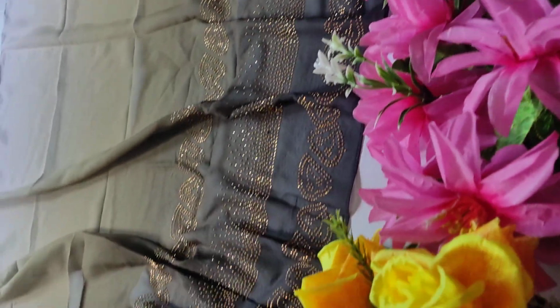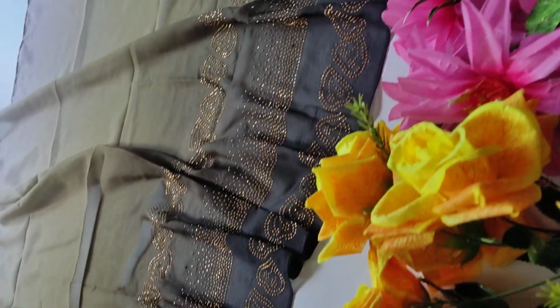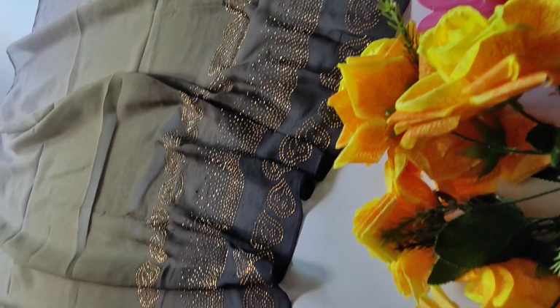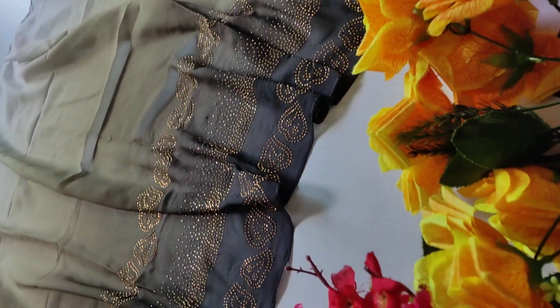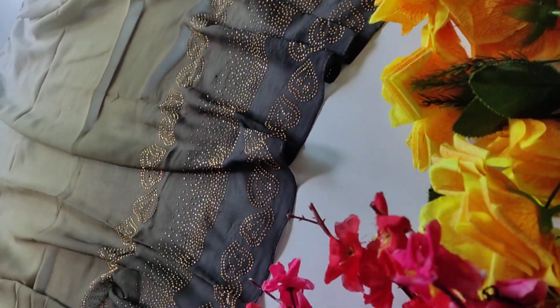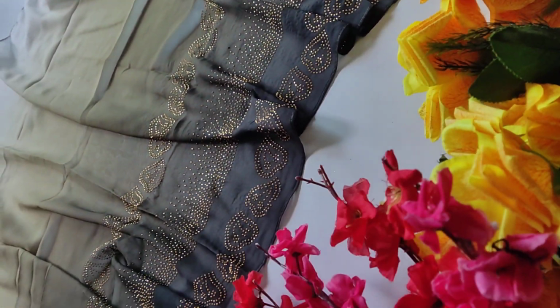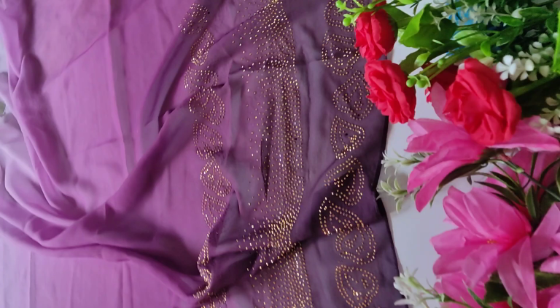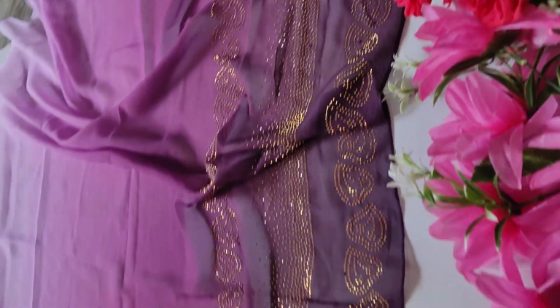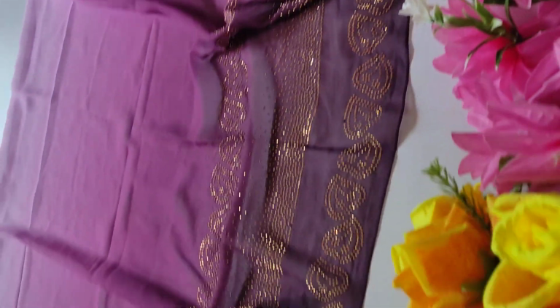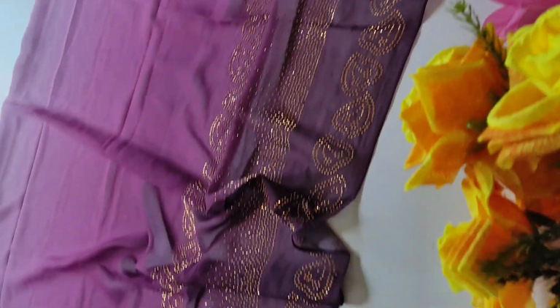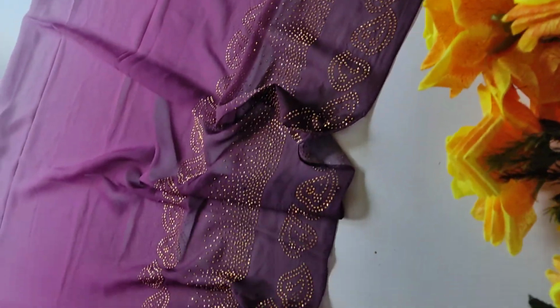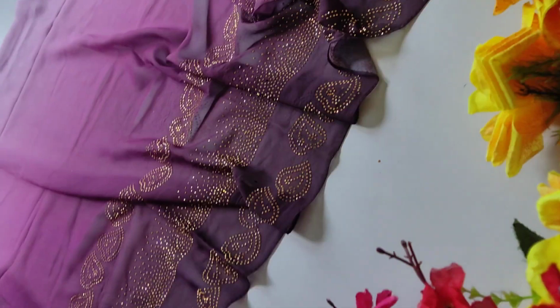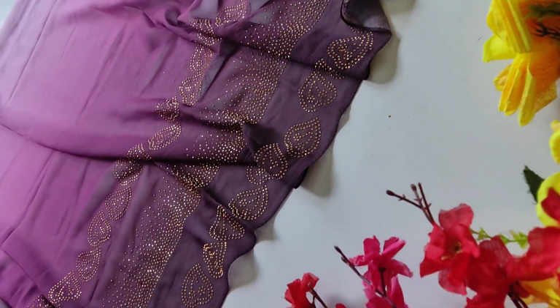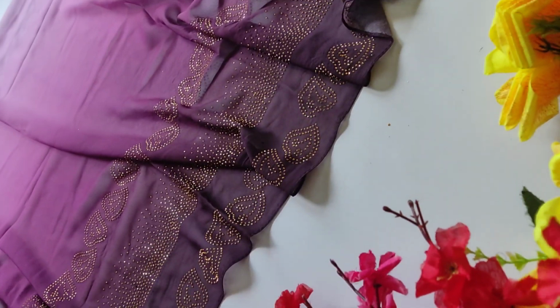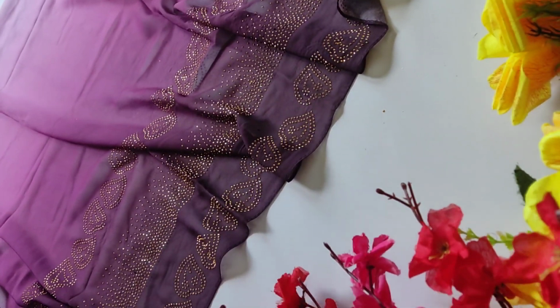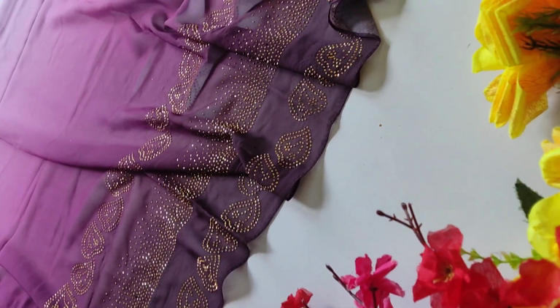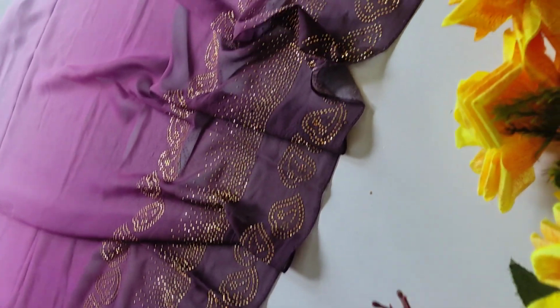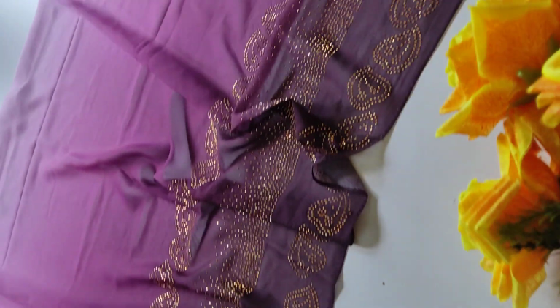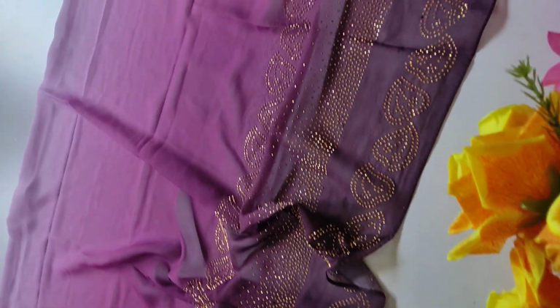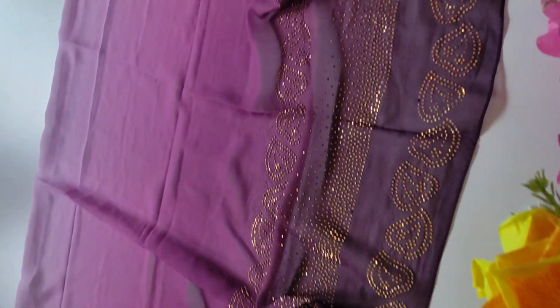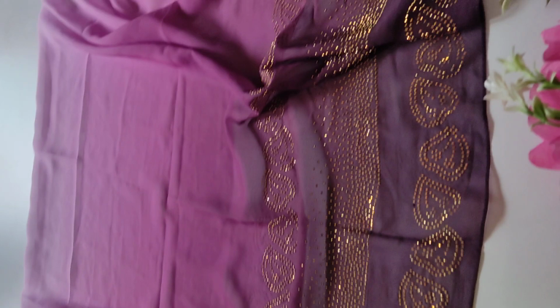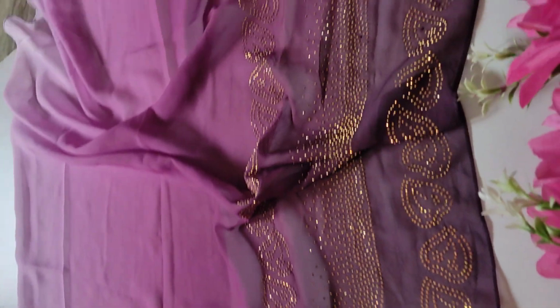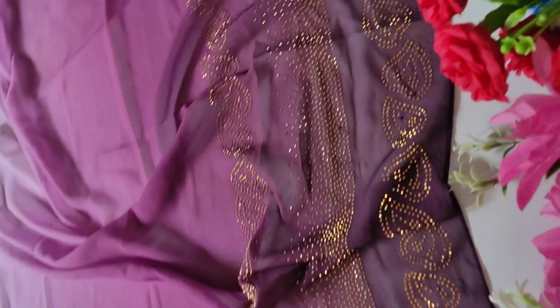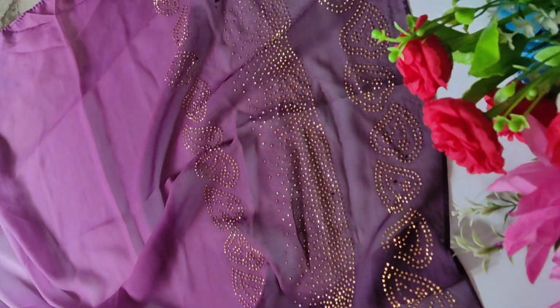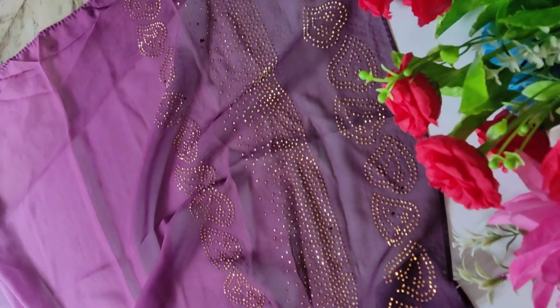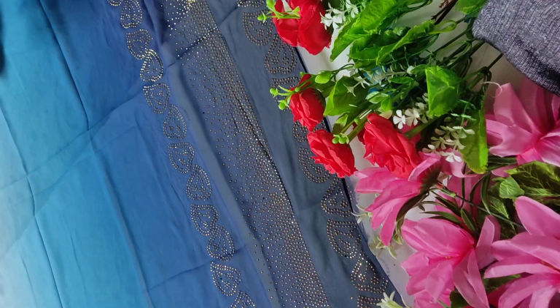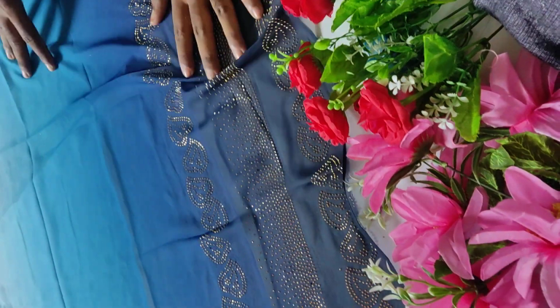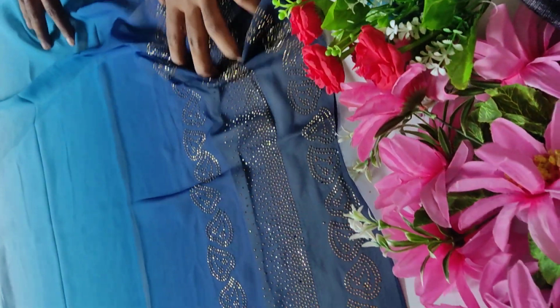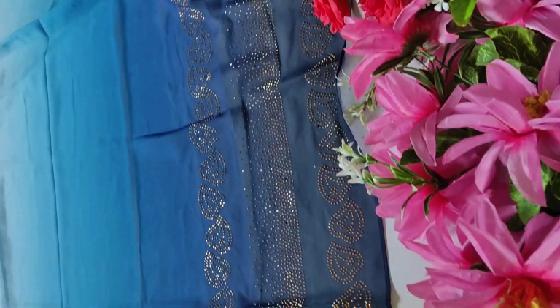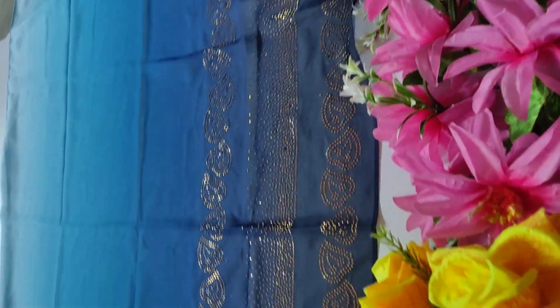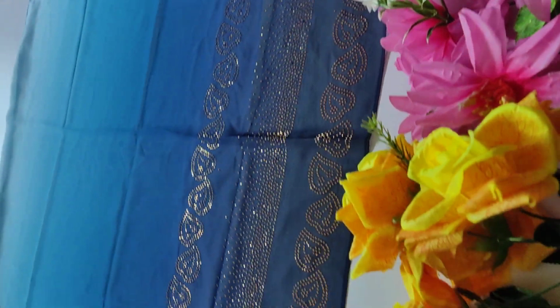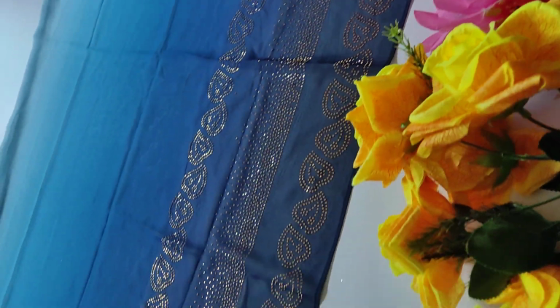This is a mehanti green, this is pink, this is peacock blue.